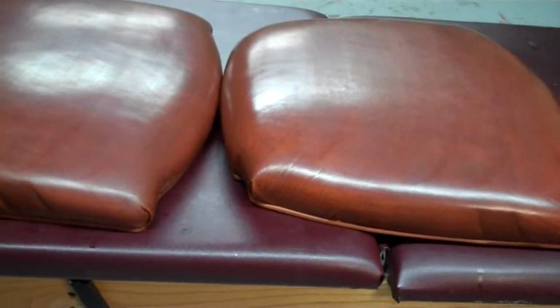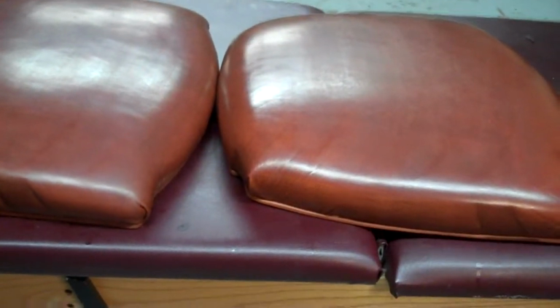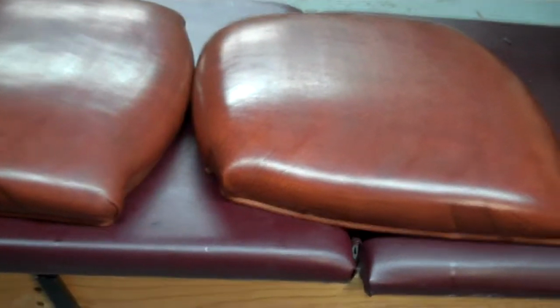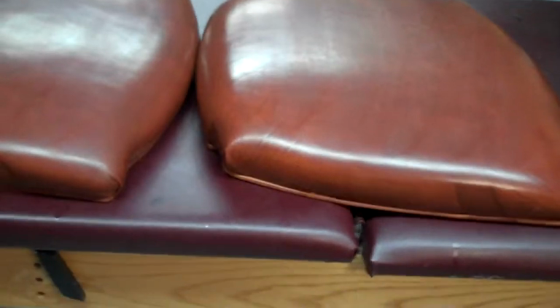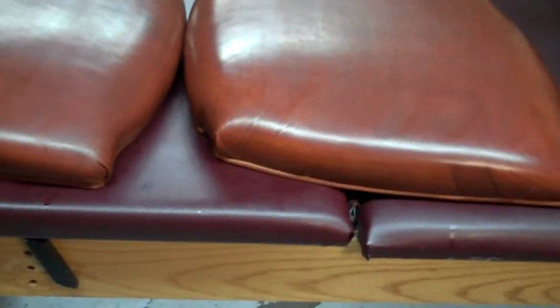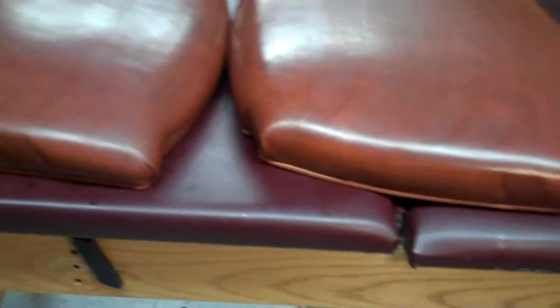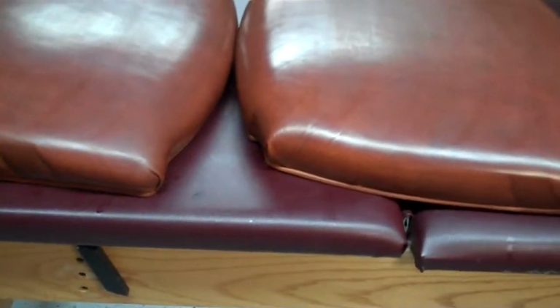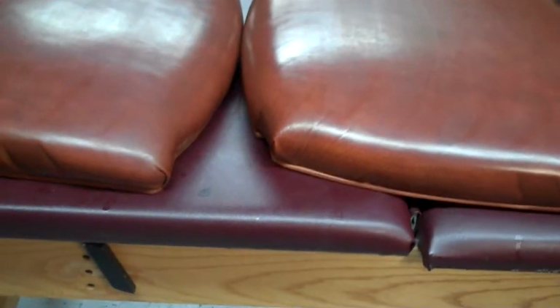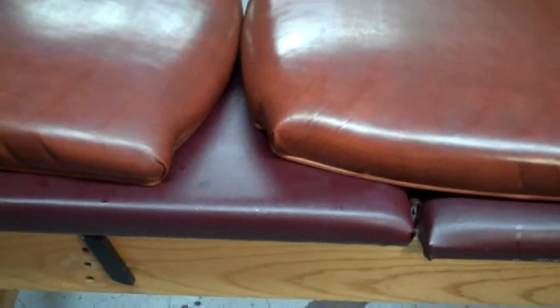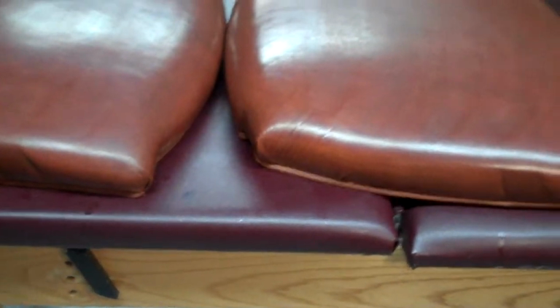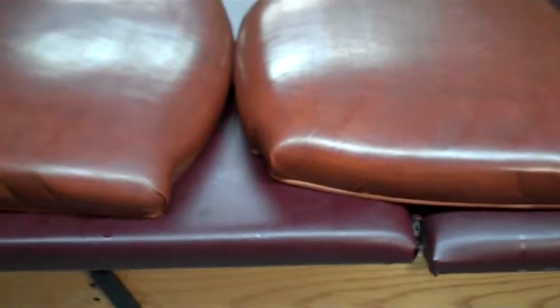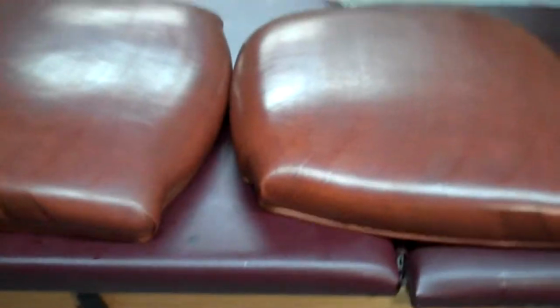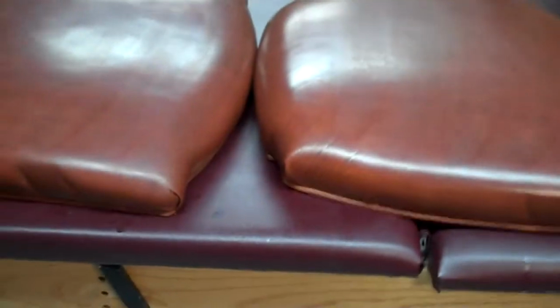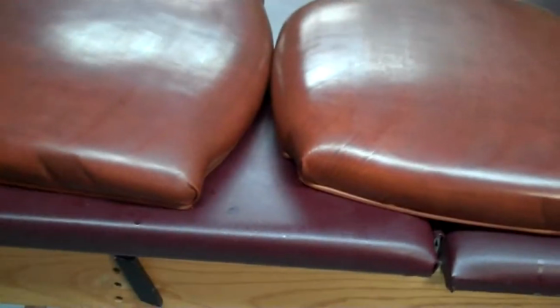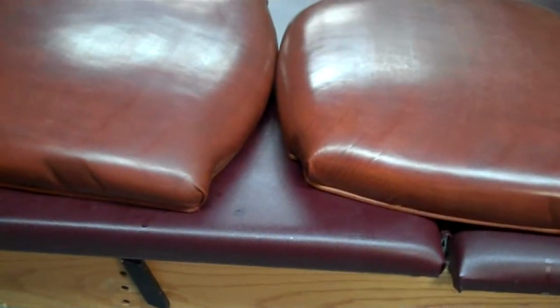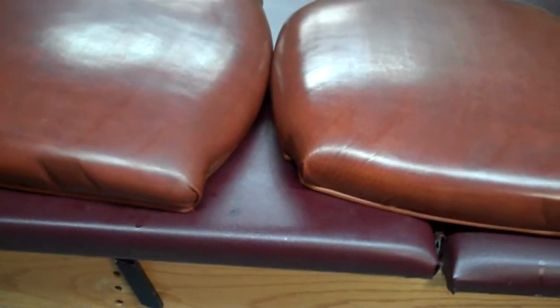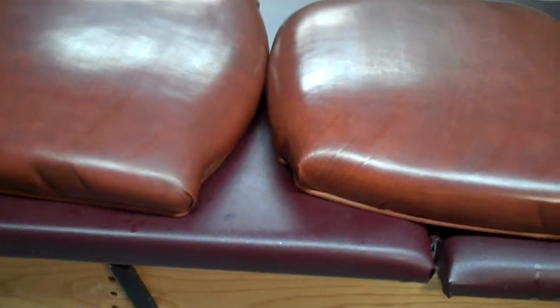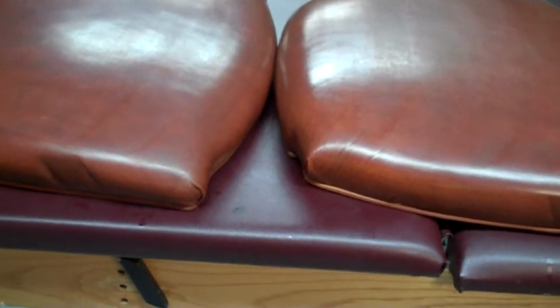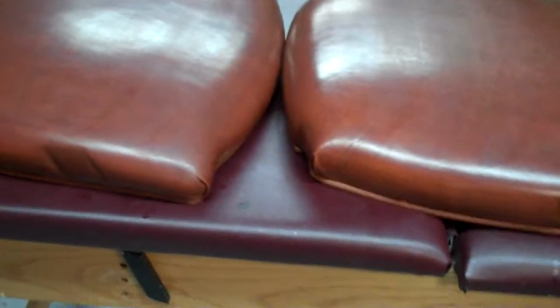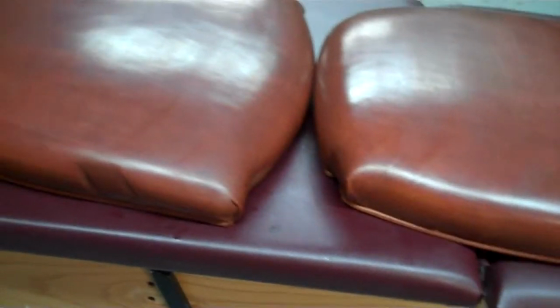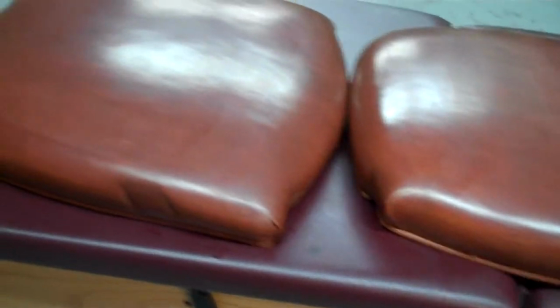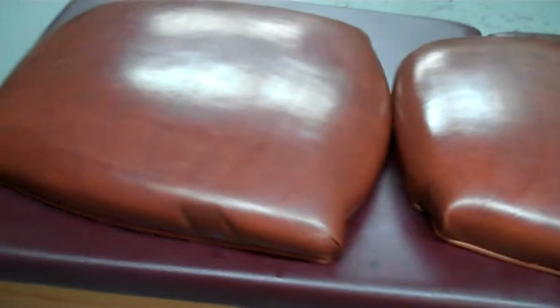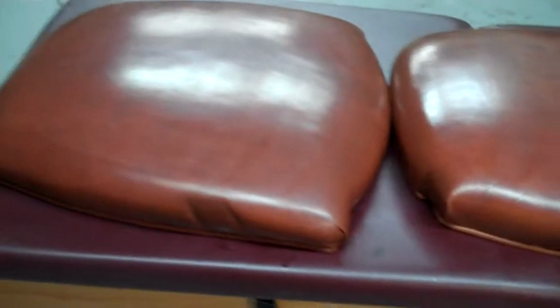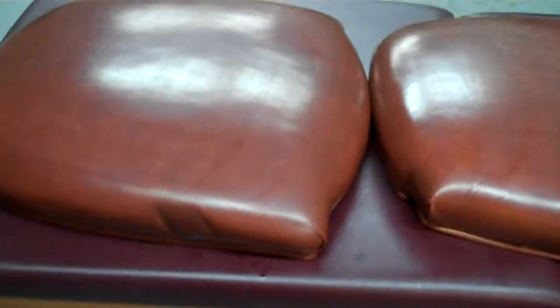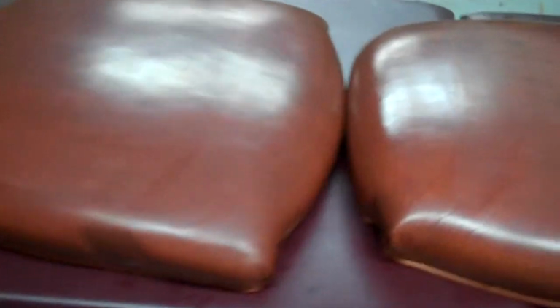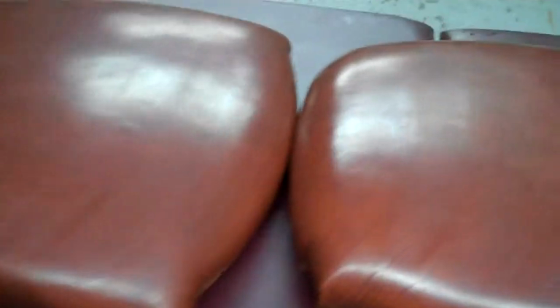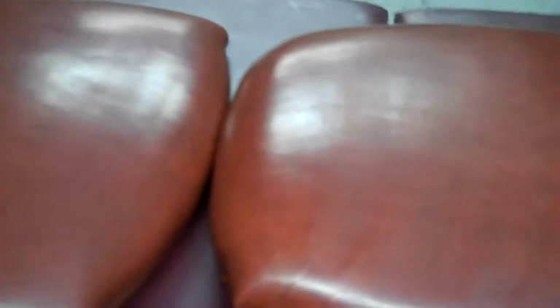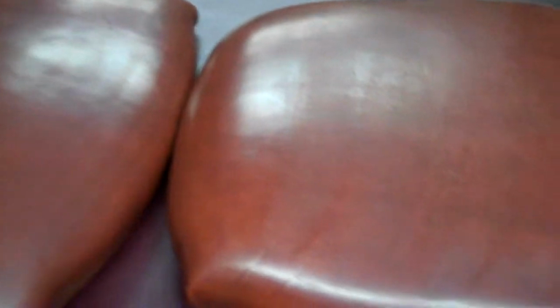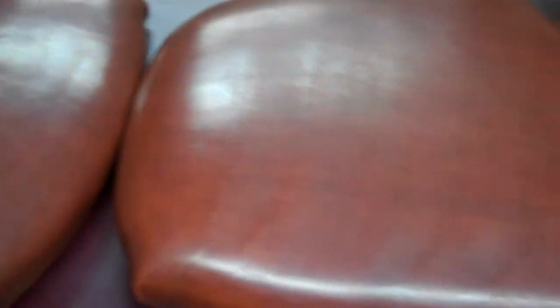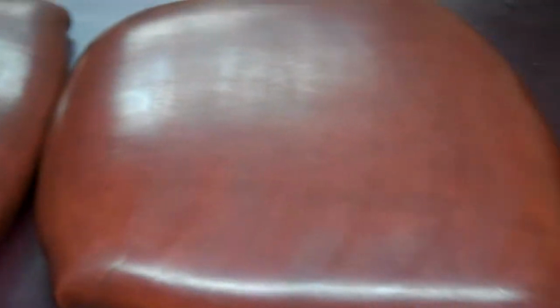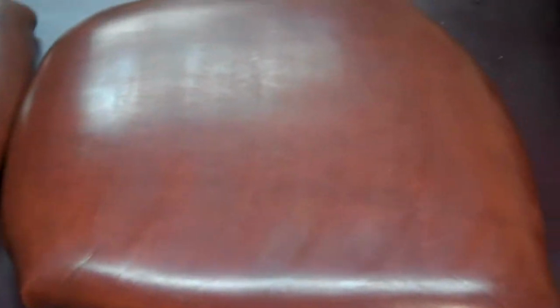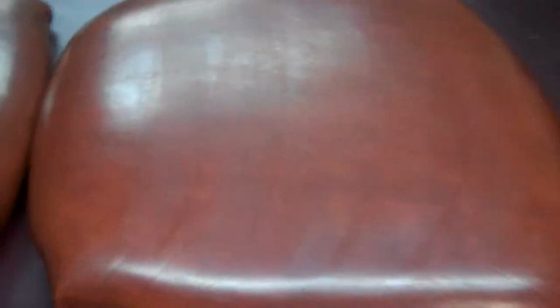Here we are with the cushion seats for the two dining room chairs. You can see we have got the color going back on — we got all our repairs done. Coming along very nicely.